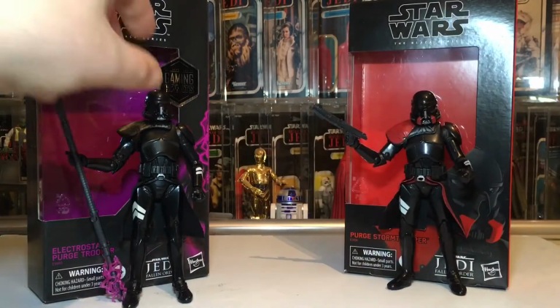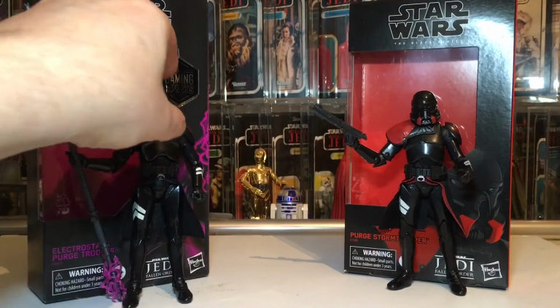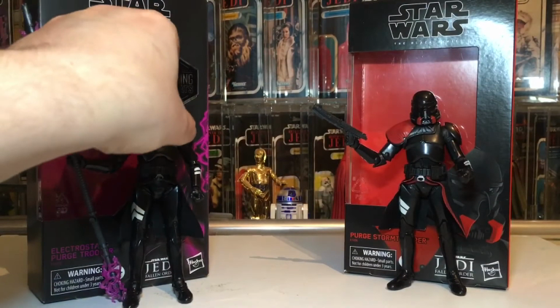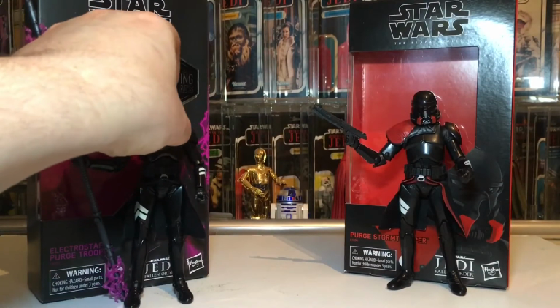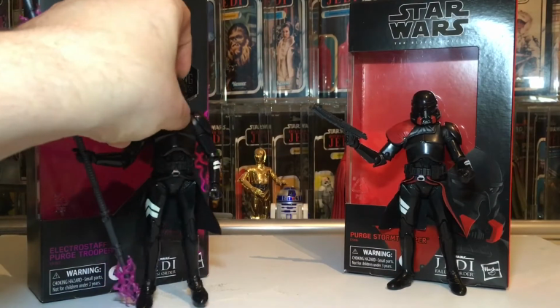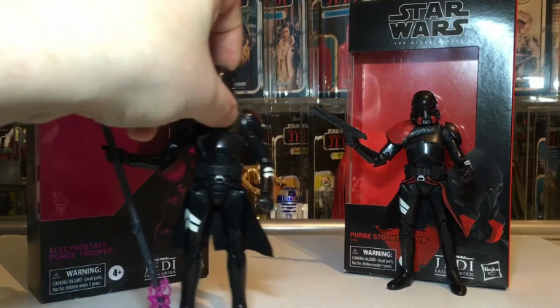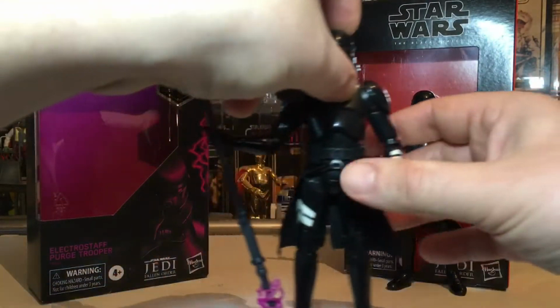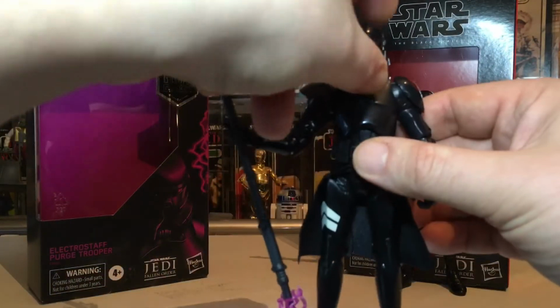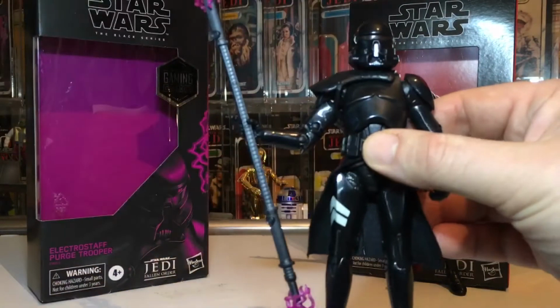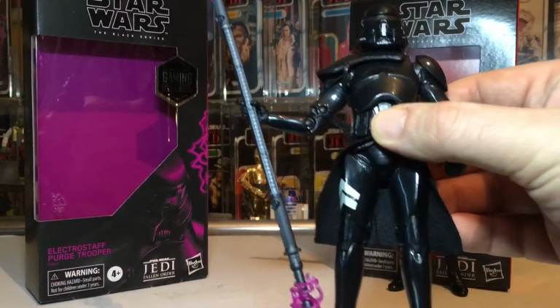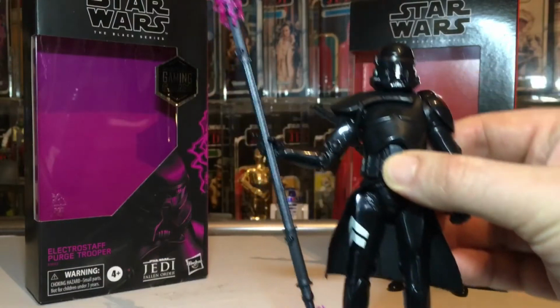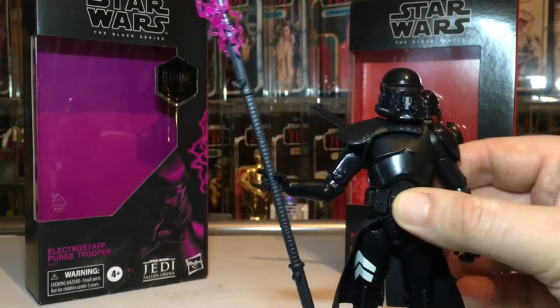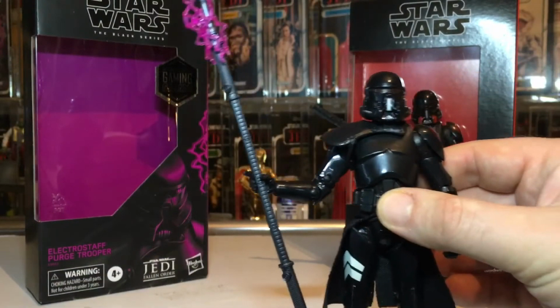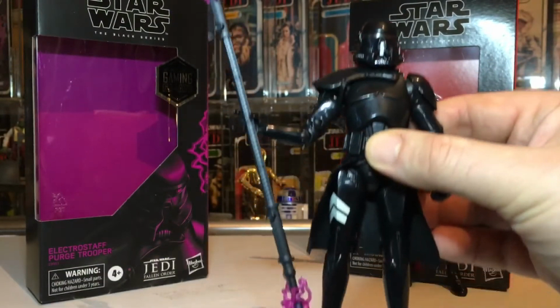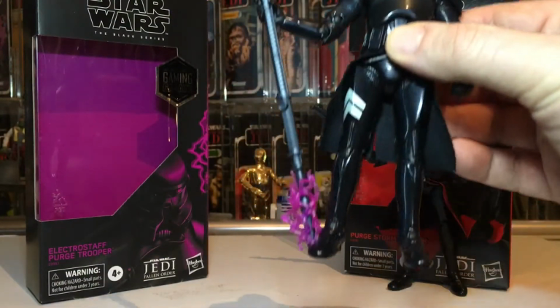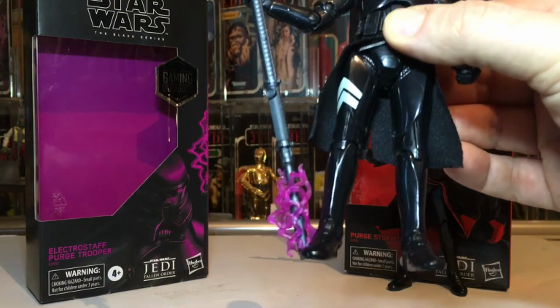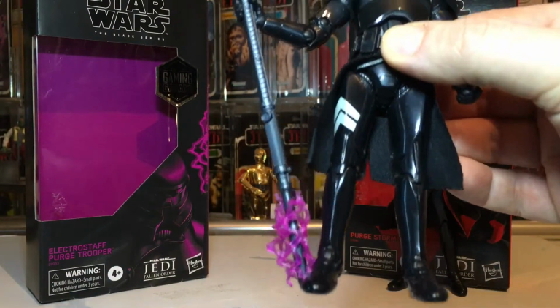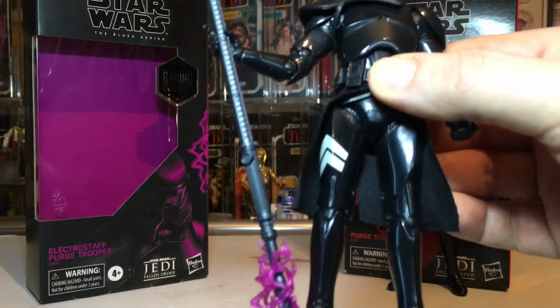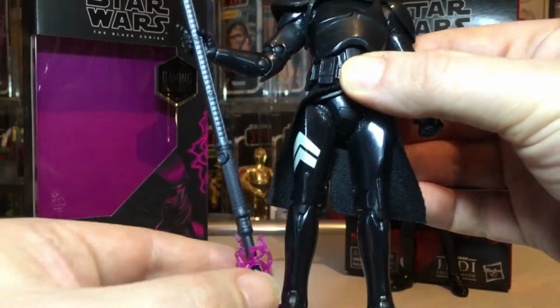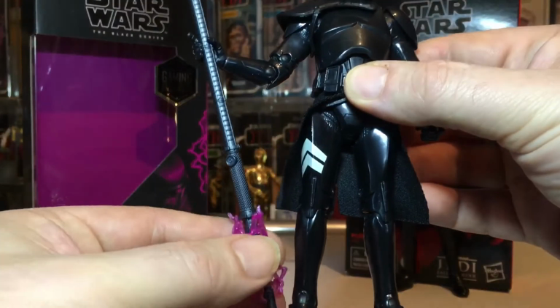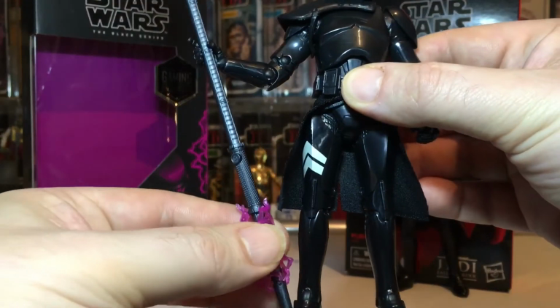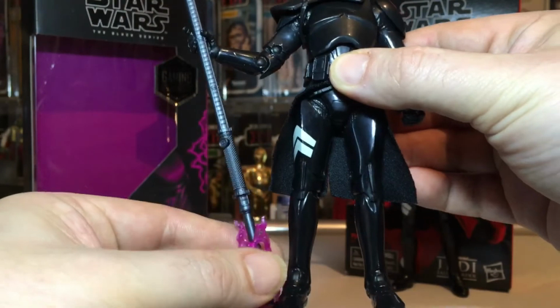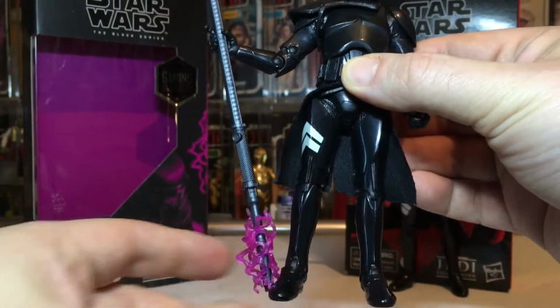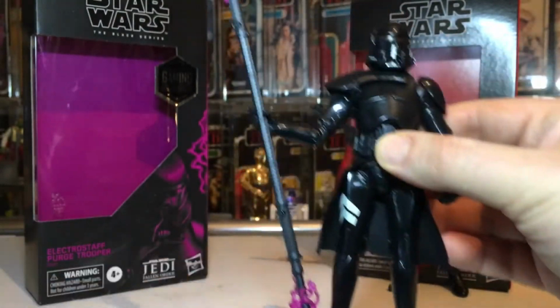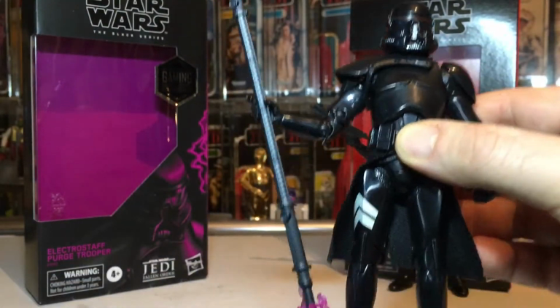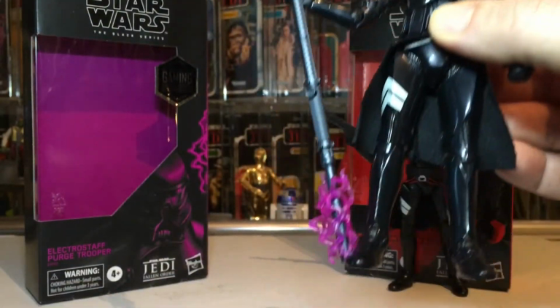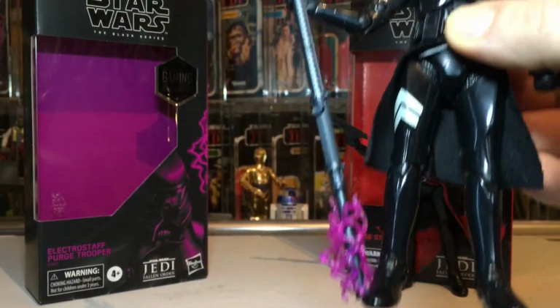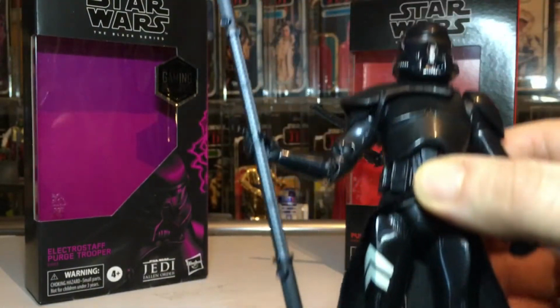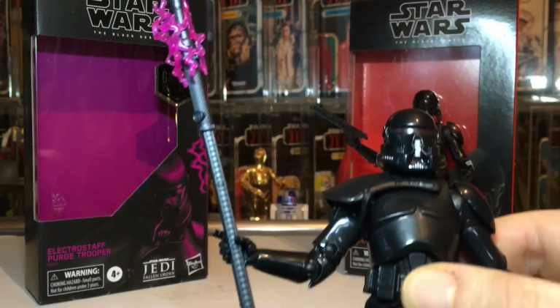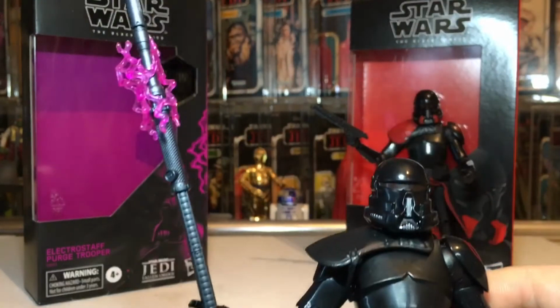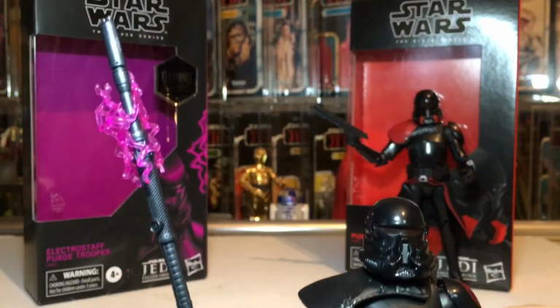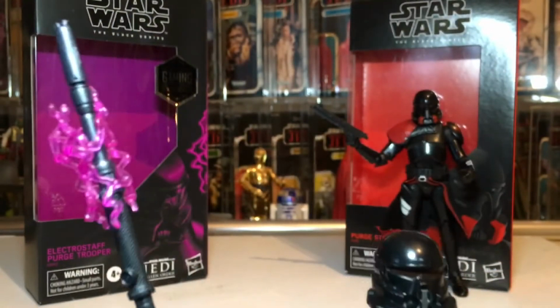Now we've had this other purge trooper out — he's got the electro staff. He was one of the harder characters to fight in the game. It does look really cool with his staff.